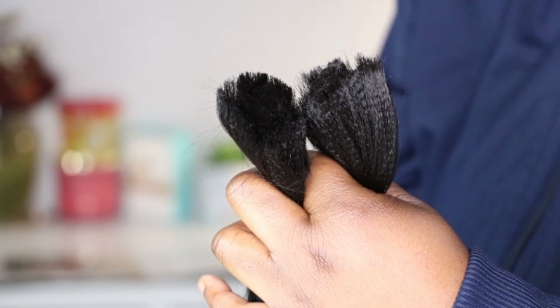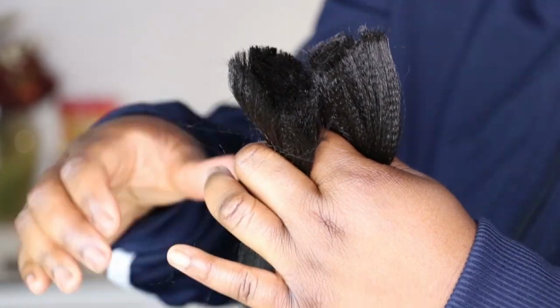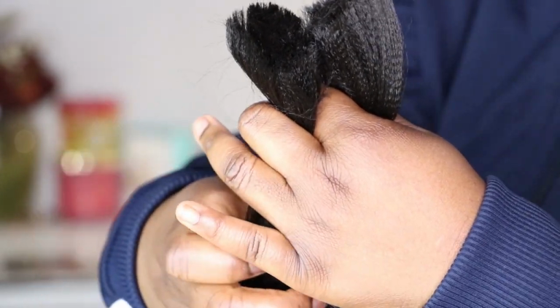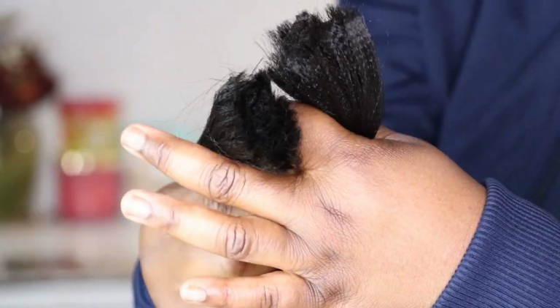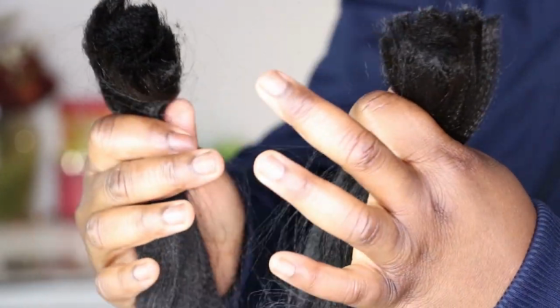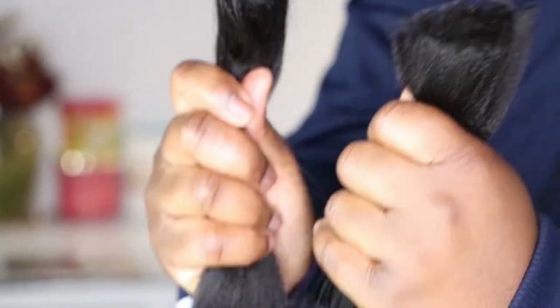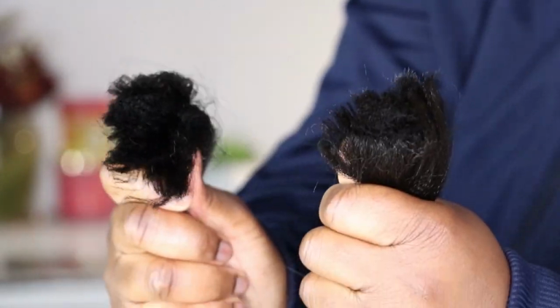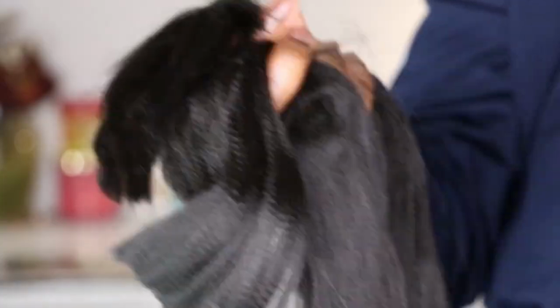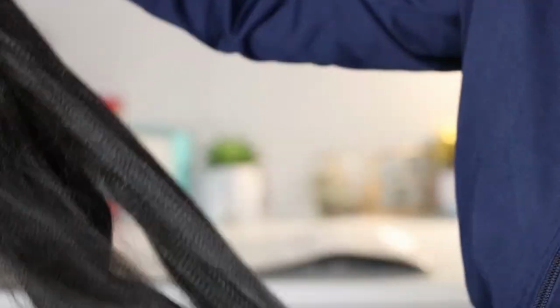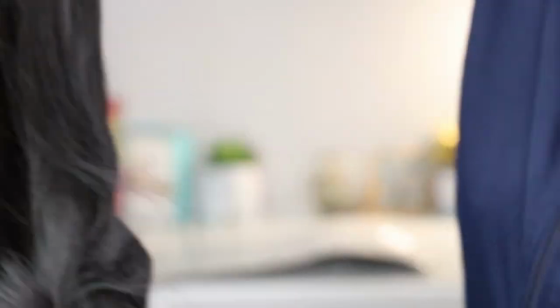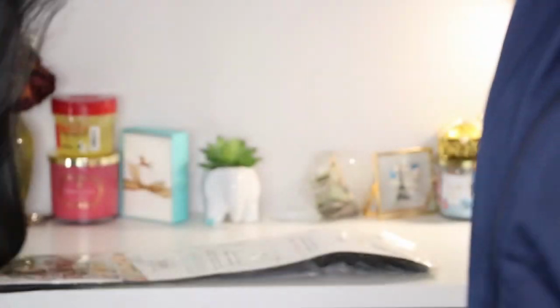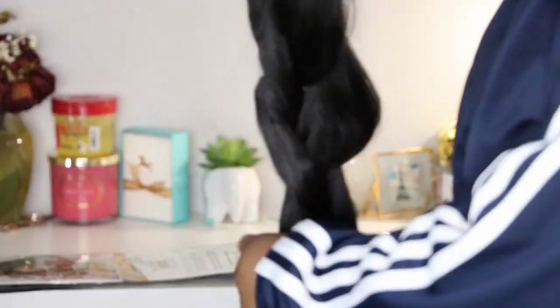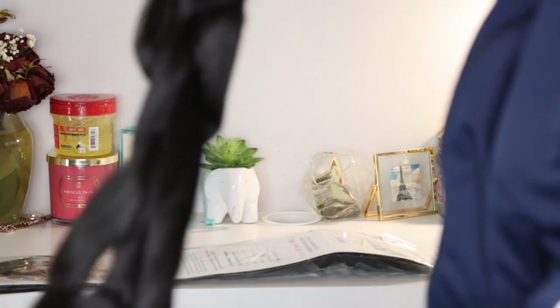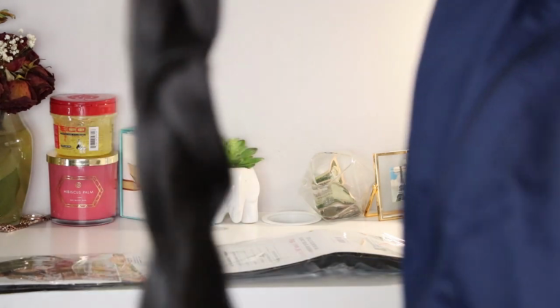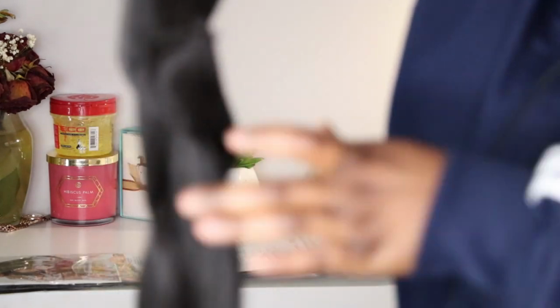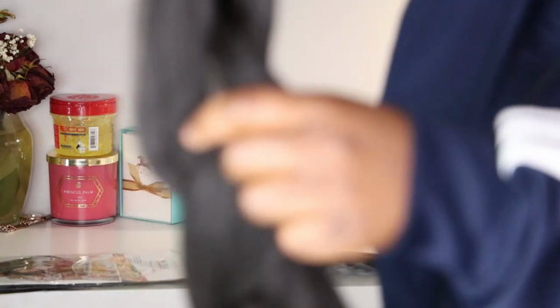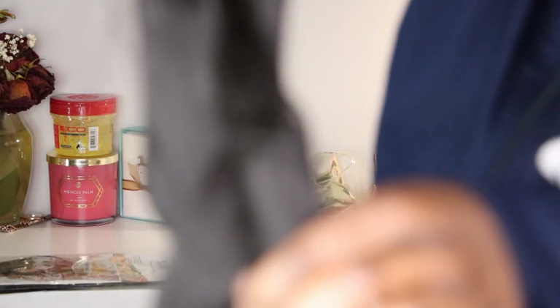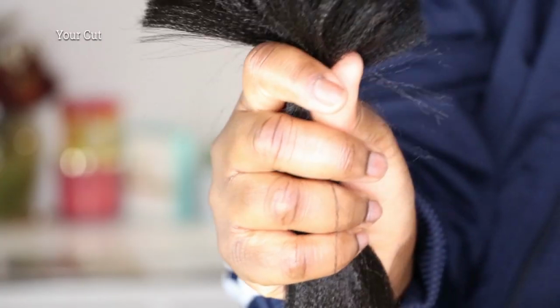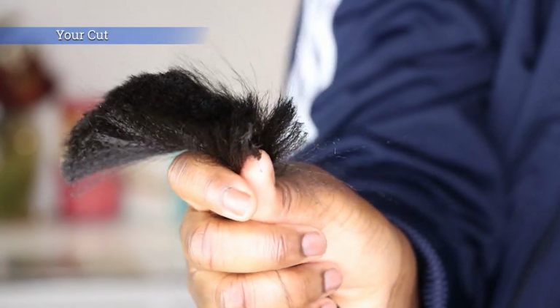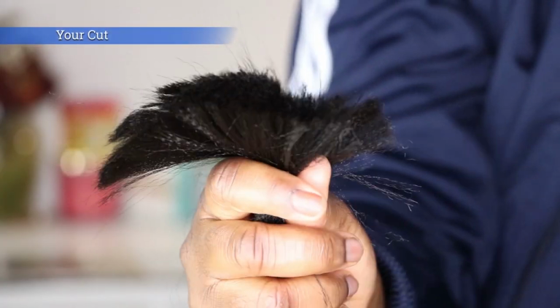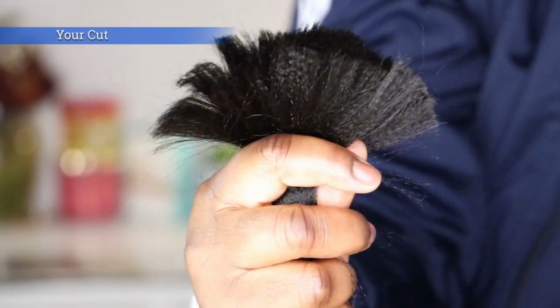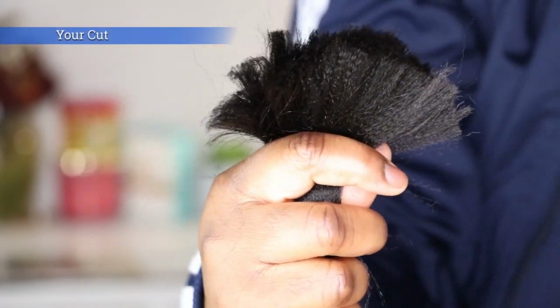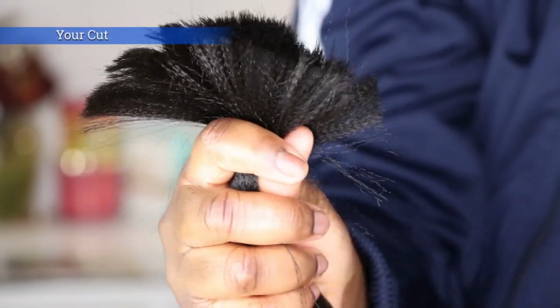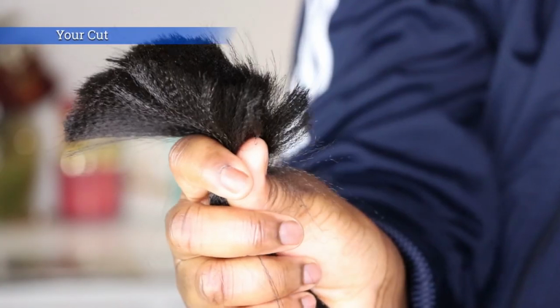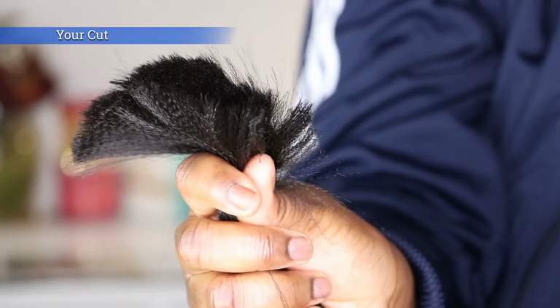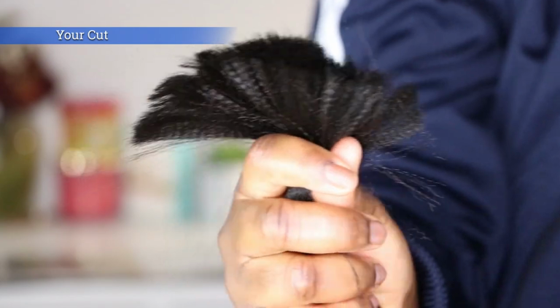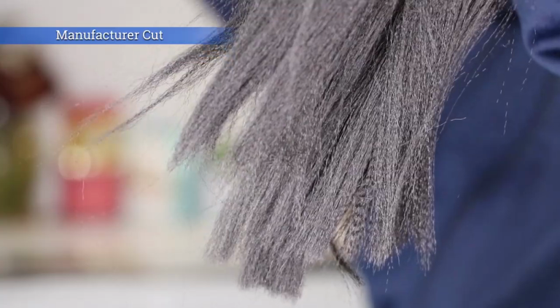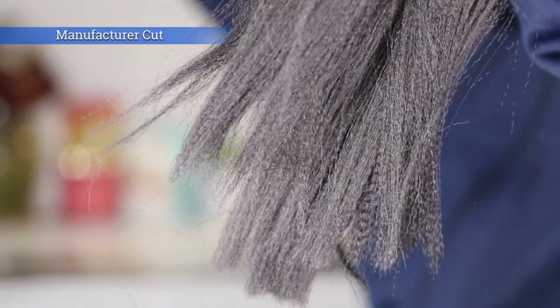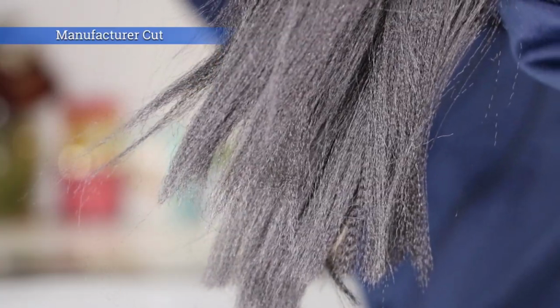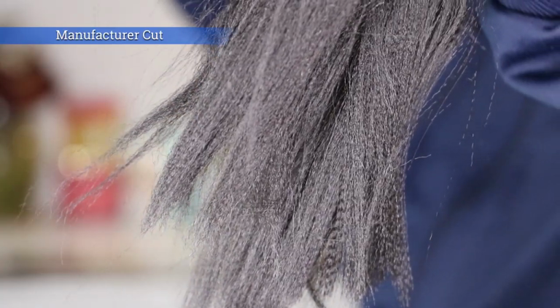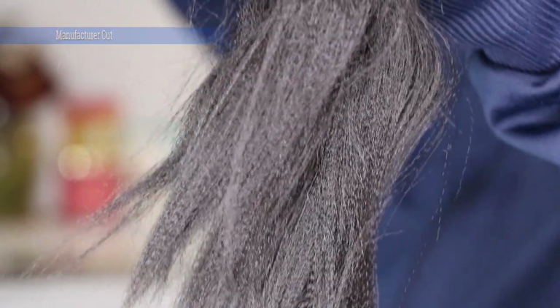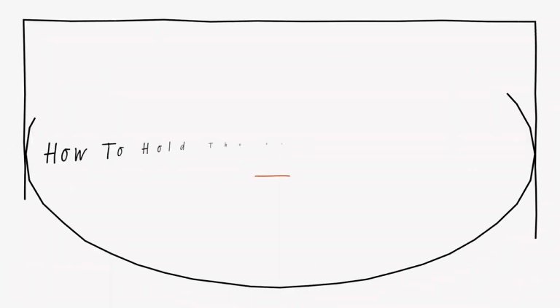There are two ends to the braiding hair that you snip: you have your cut end and you have the loose ends, which are the manufacturer's cut. They are very different, so you want to keep this in mind when you are doing your hair.